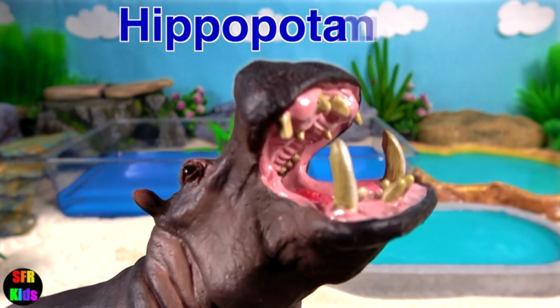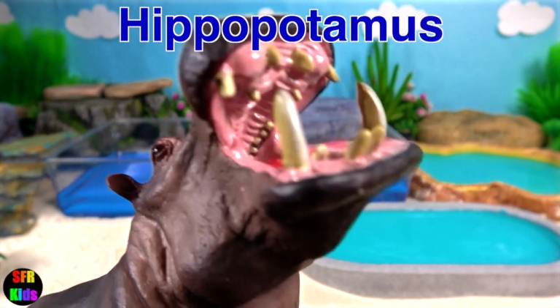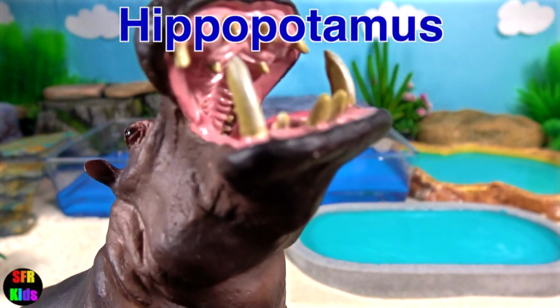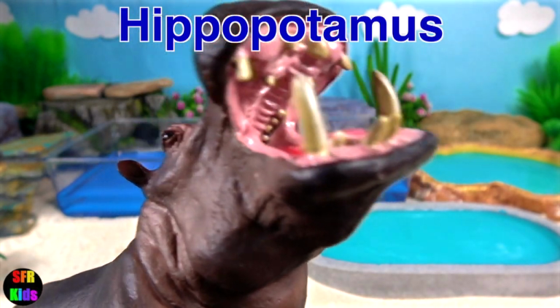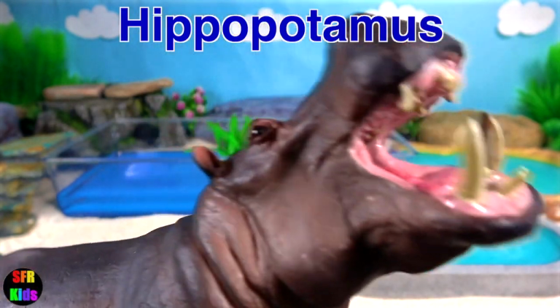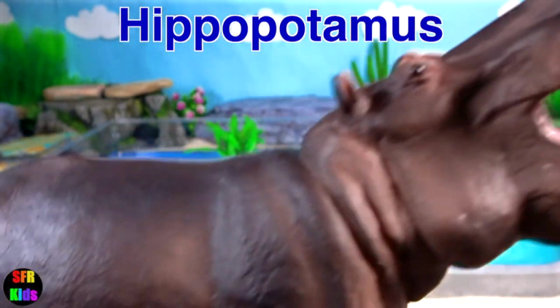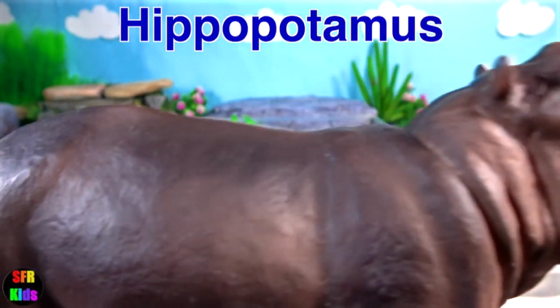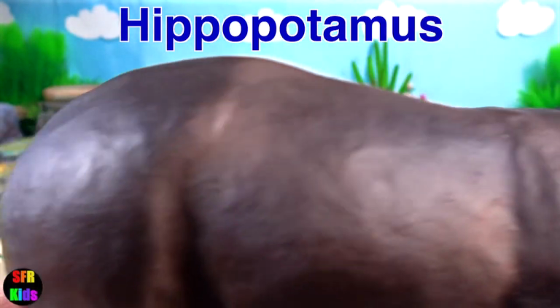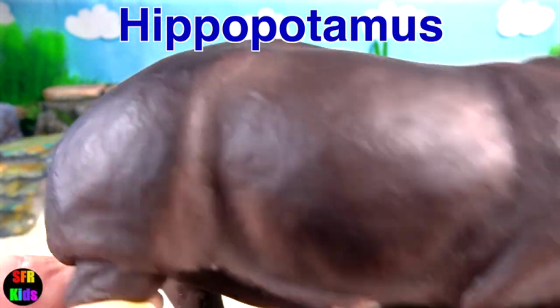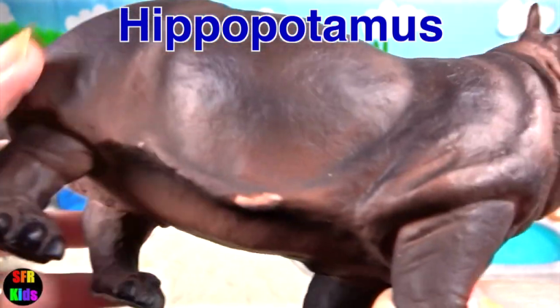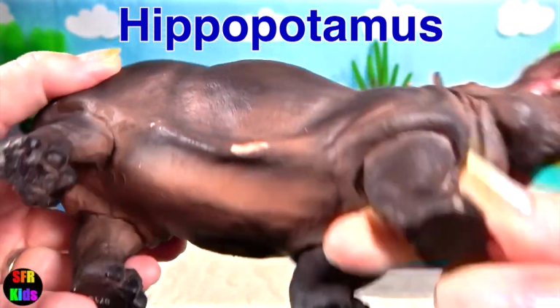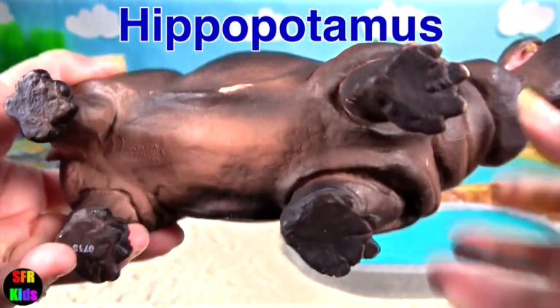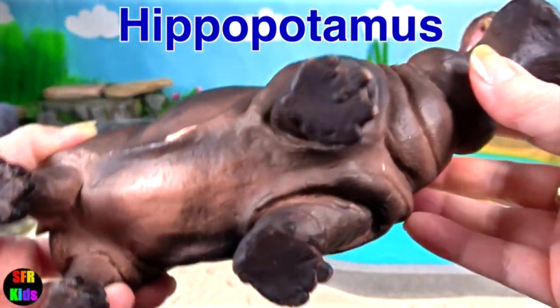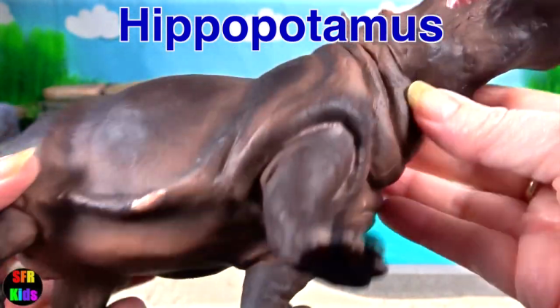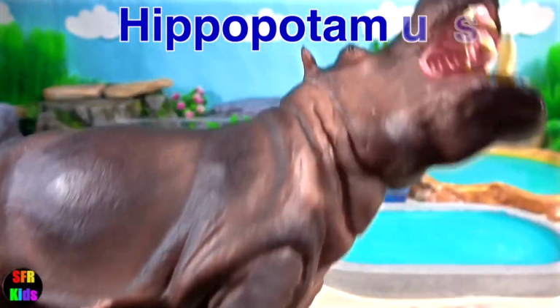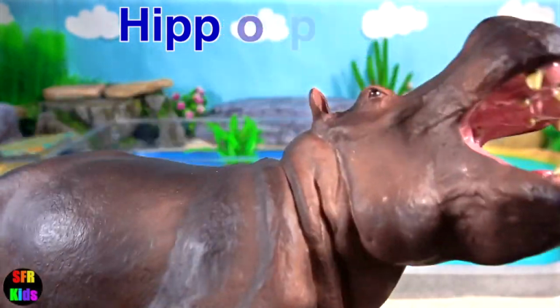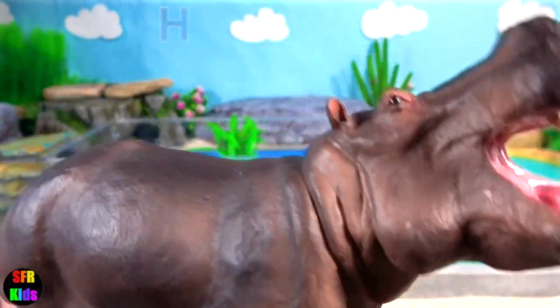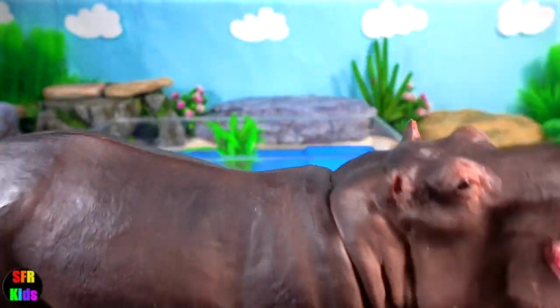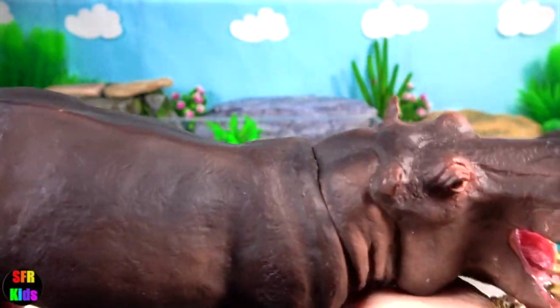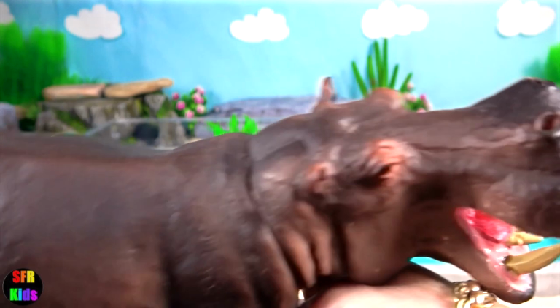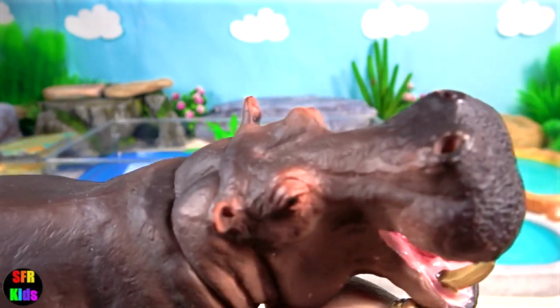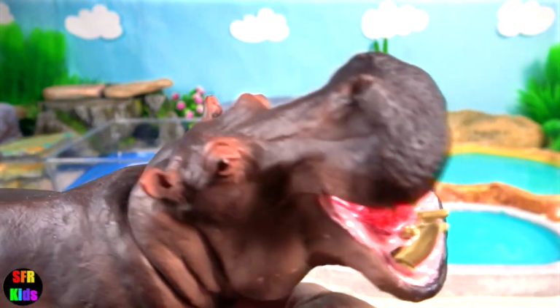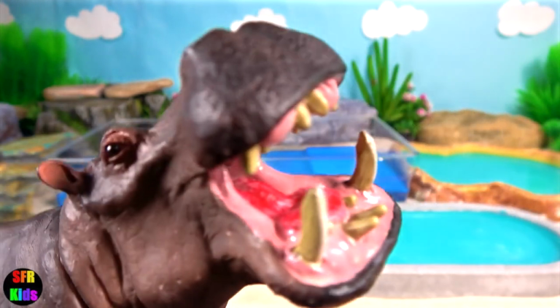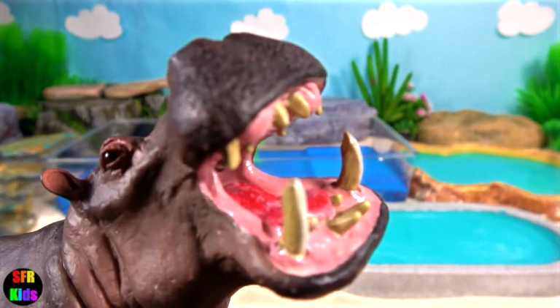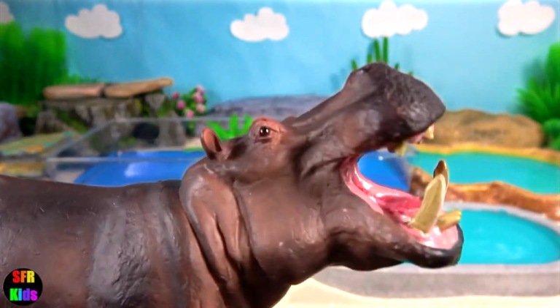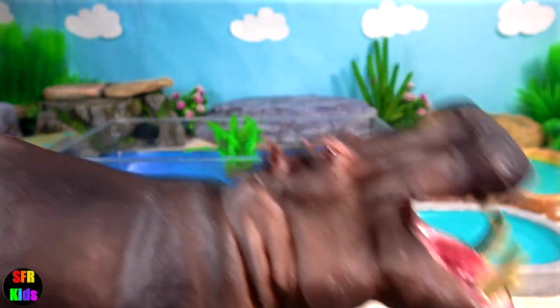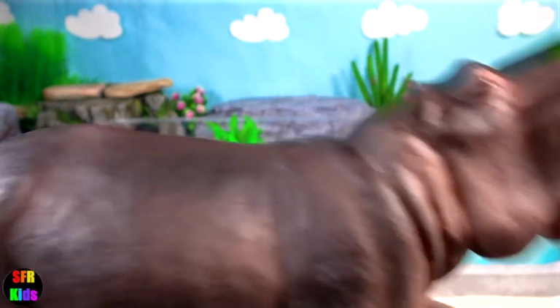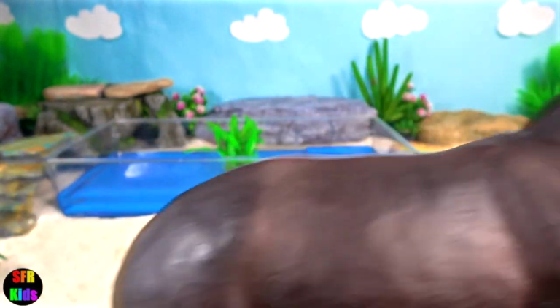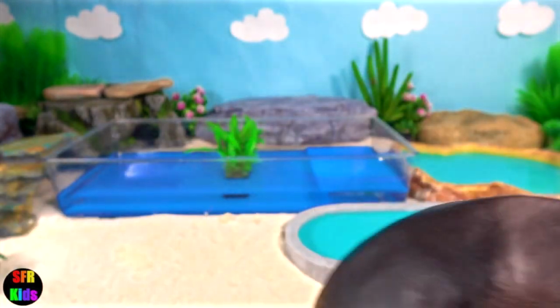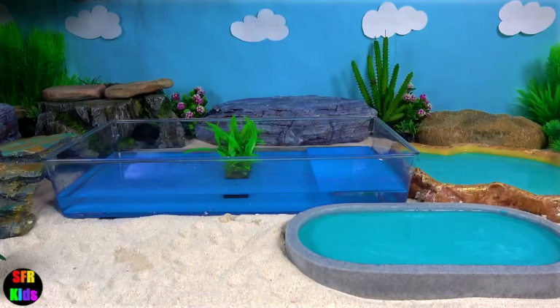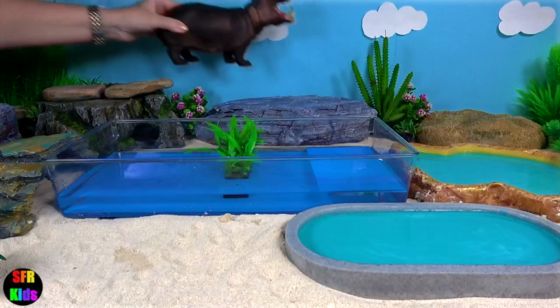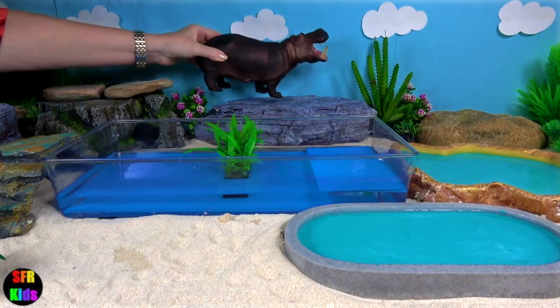Hippo. Their skeletal structures are graviportal, adapted to carrying their enormous weight, and their specific gravity allows them to sink and move along the bottom of a river.